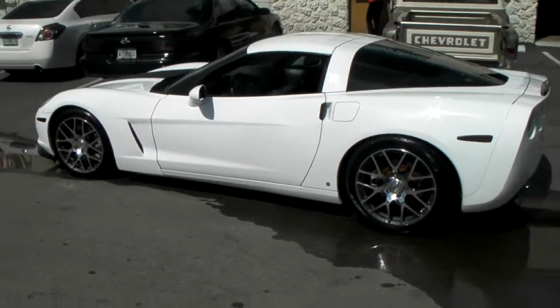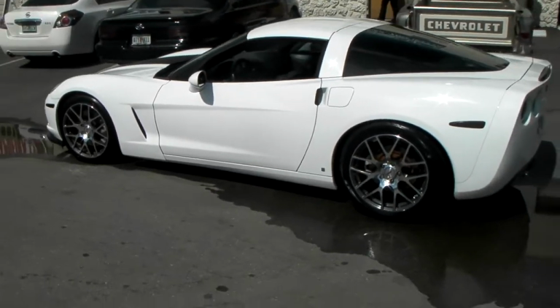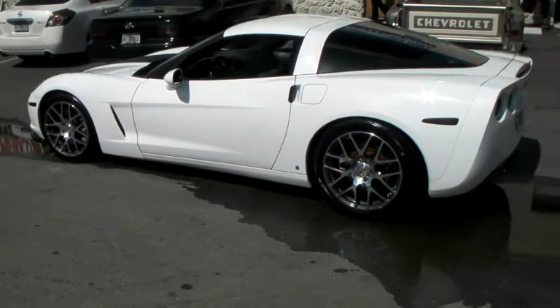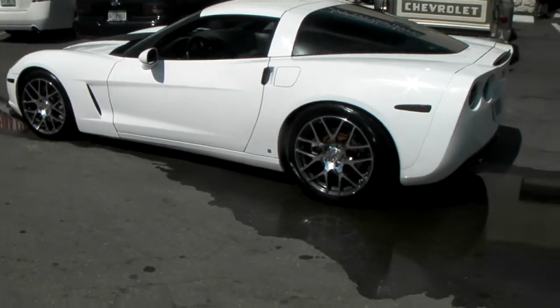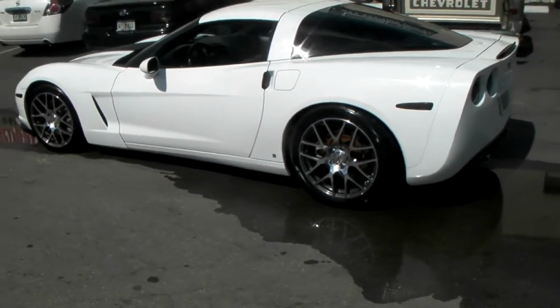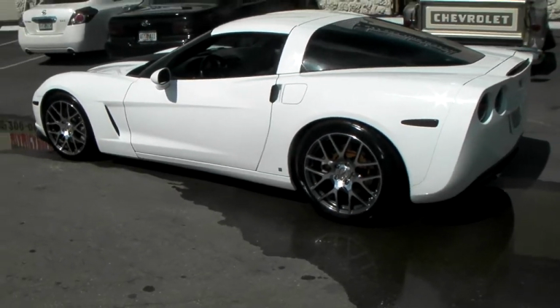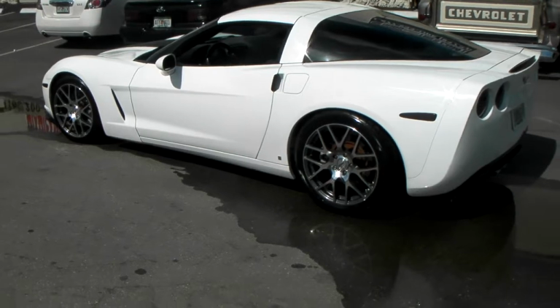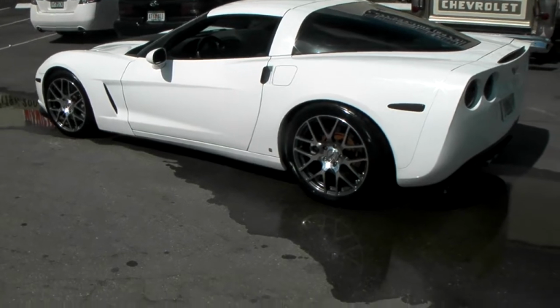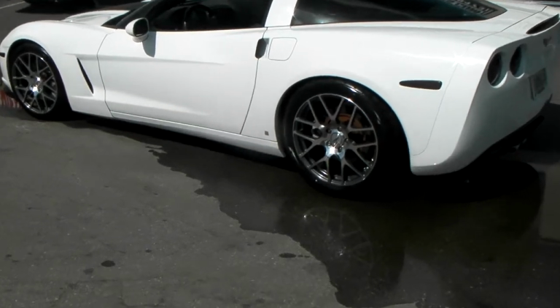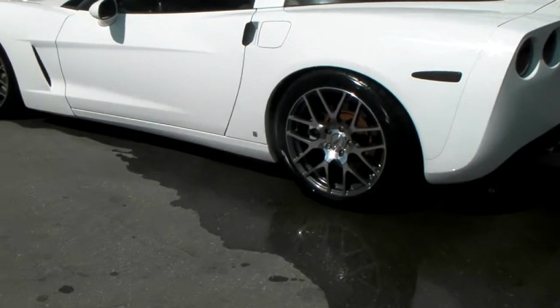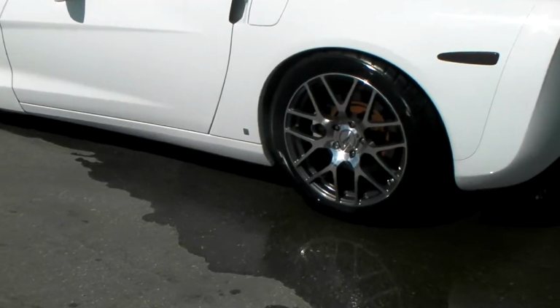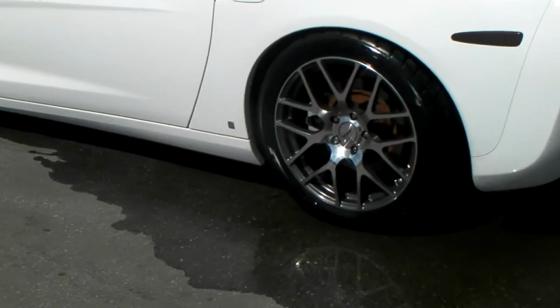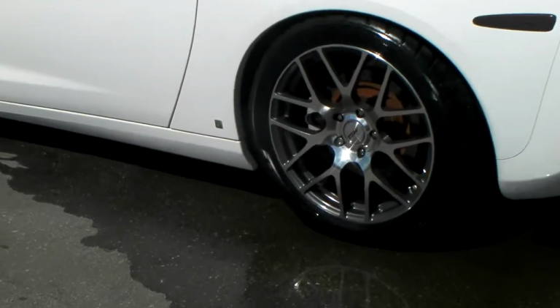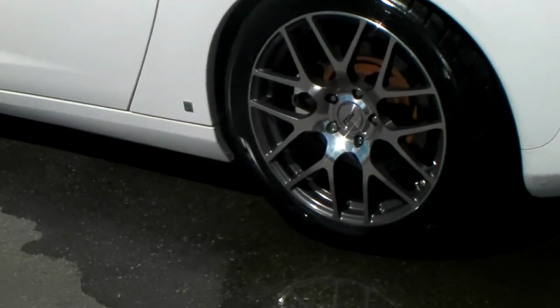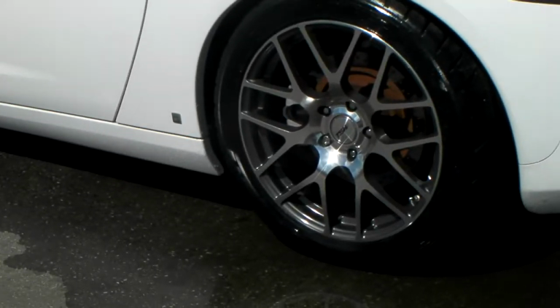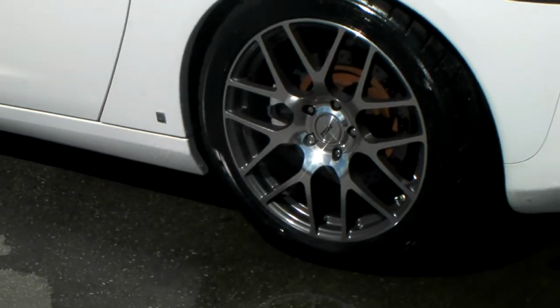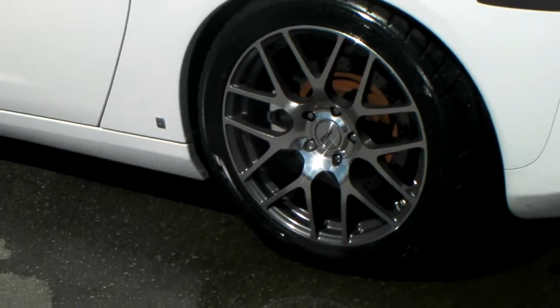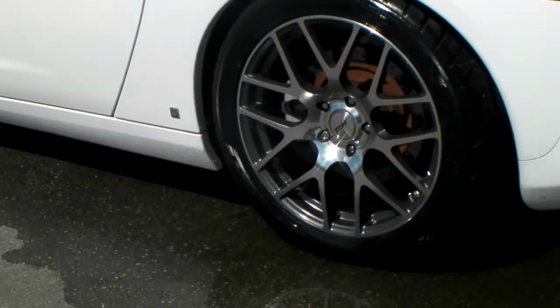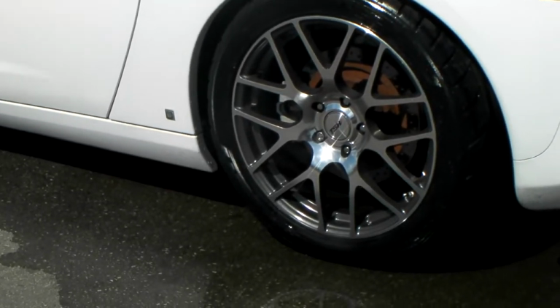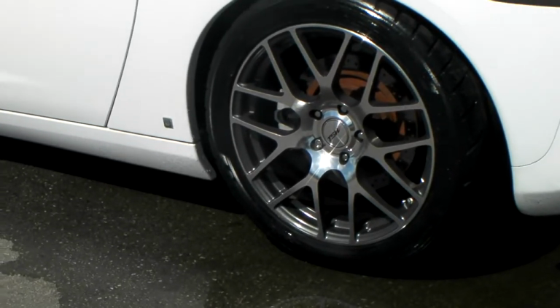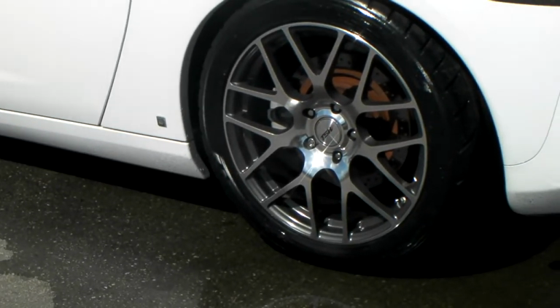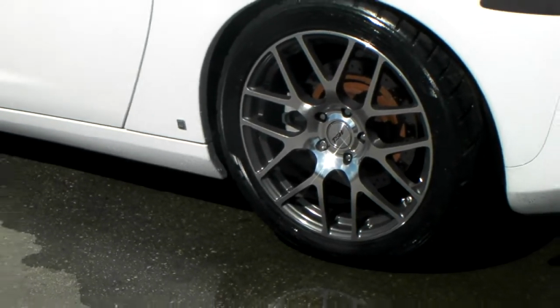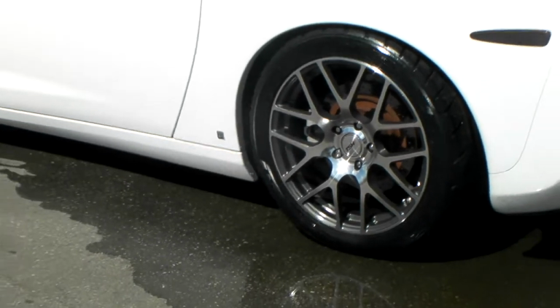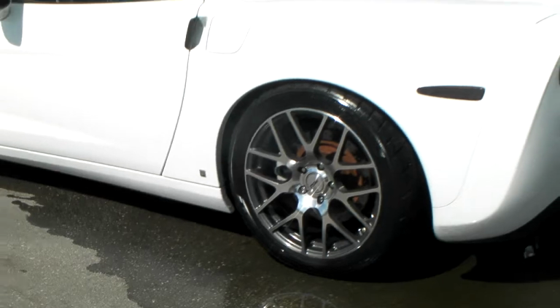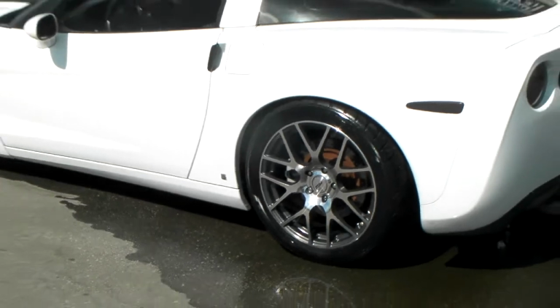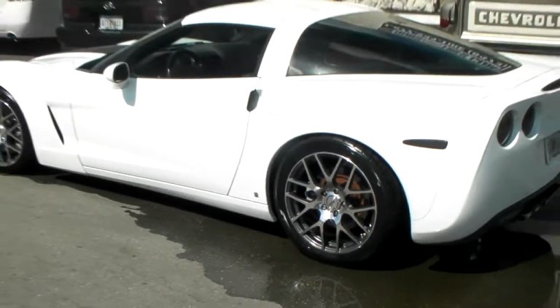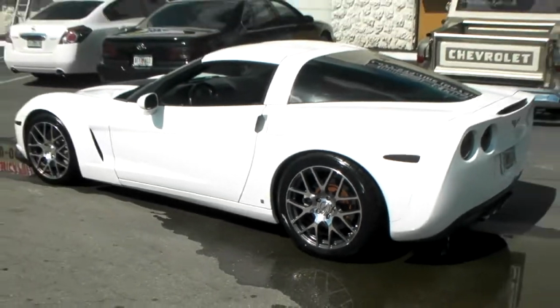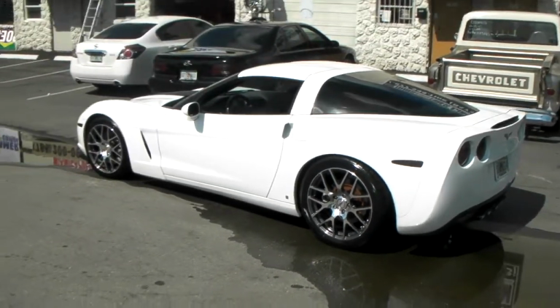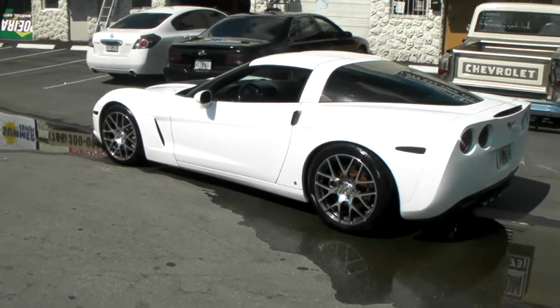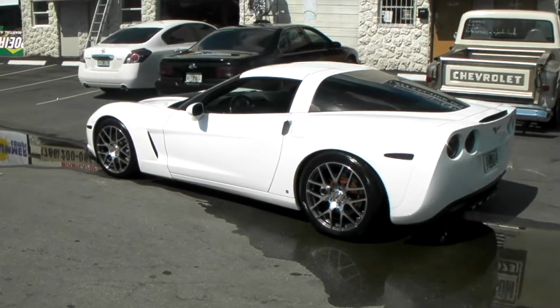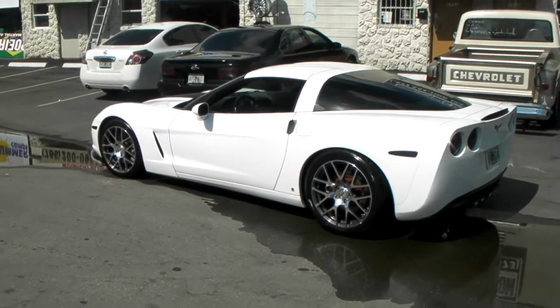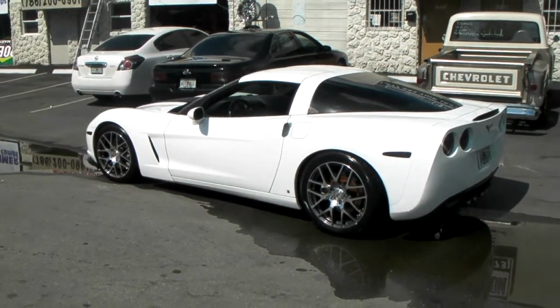Again, that's the Nurburgring — 19 inch front, 20 inch in the back. You can find these online at delzantires.com or call us at 877-544-8473.